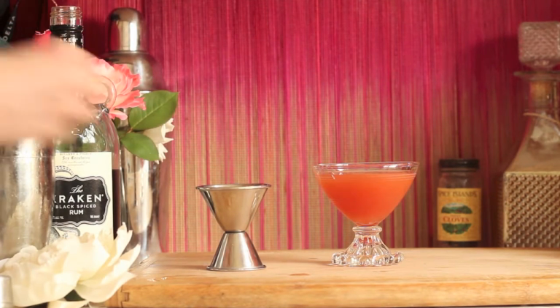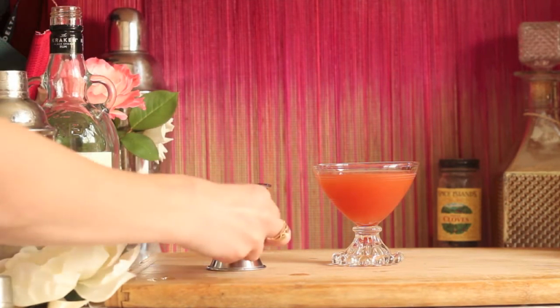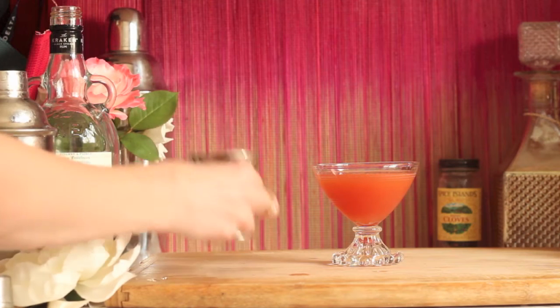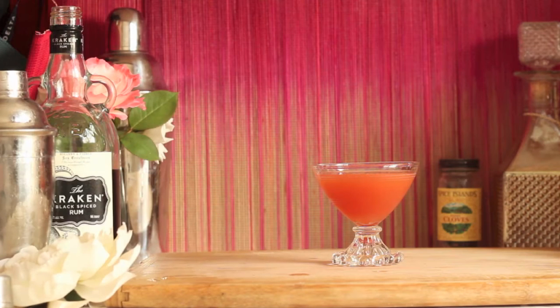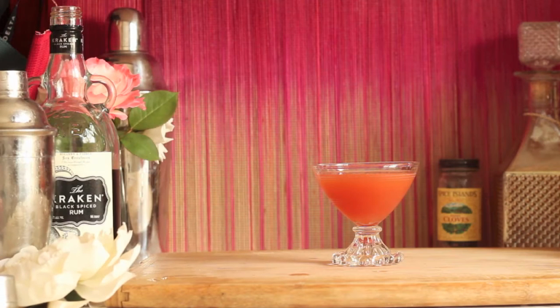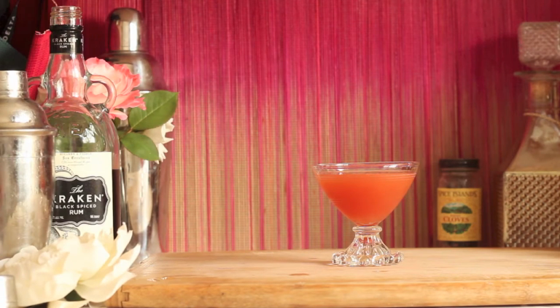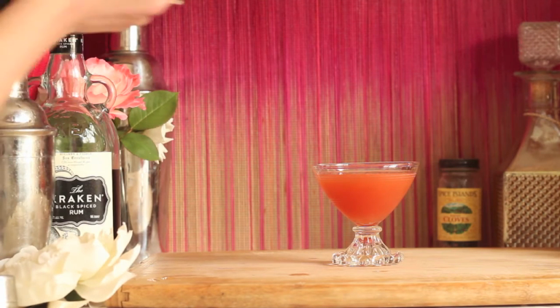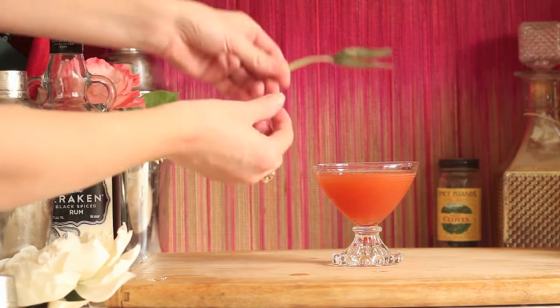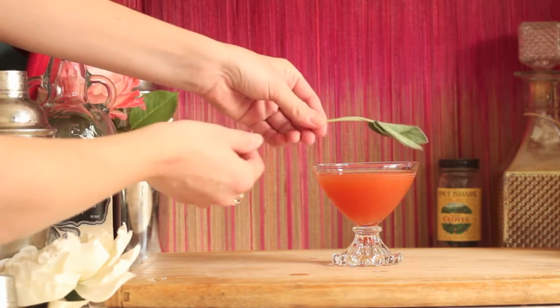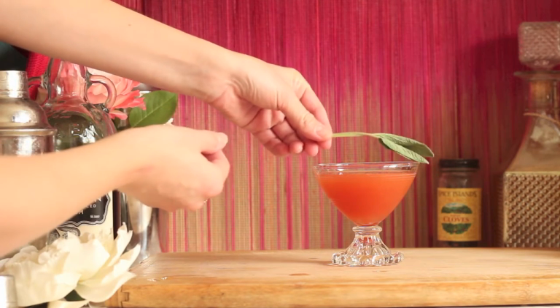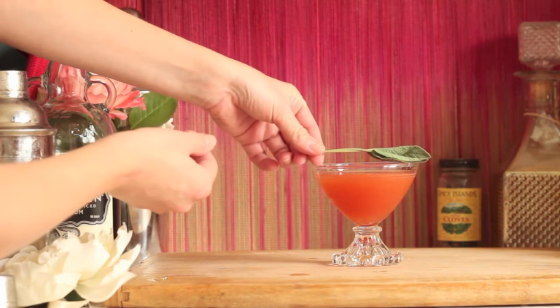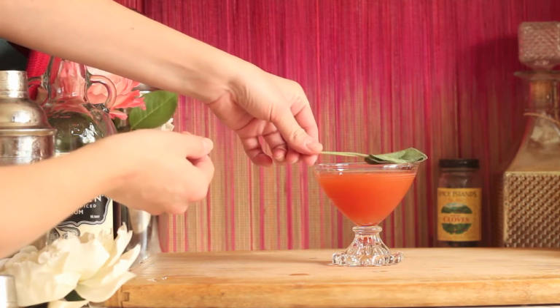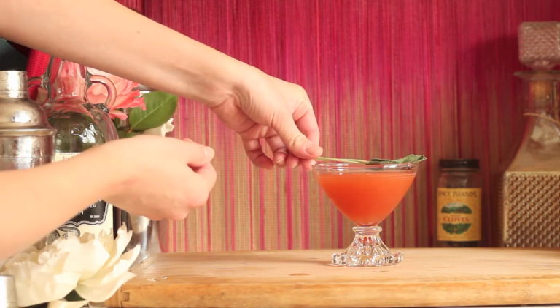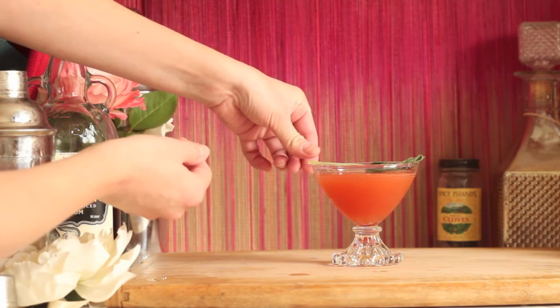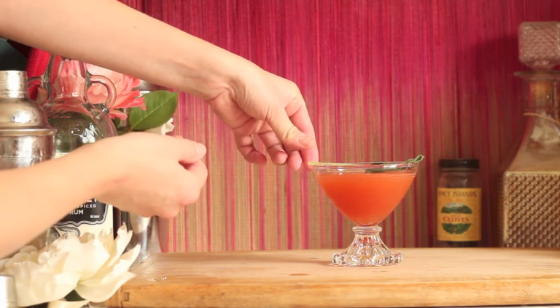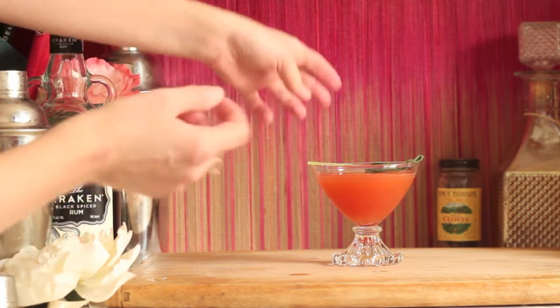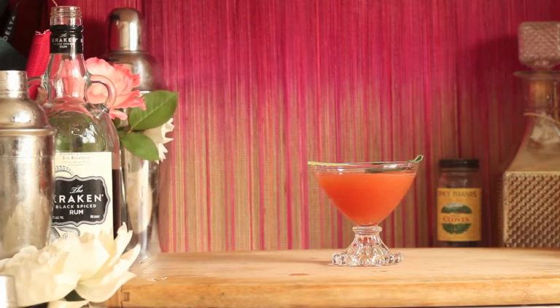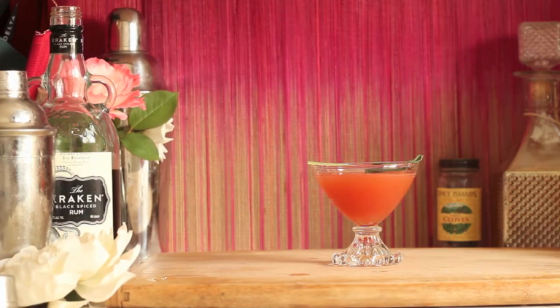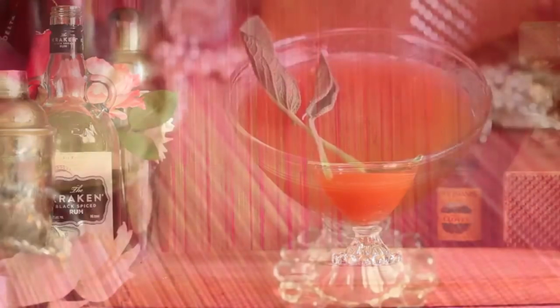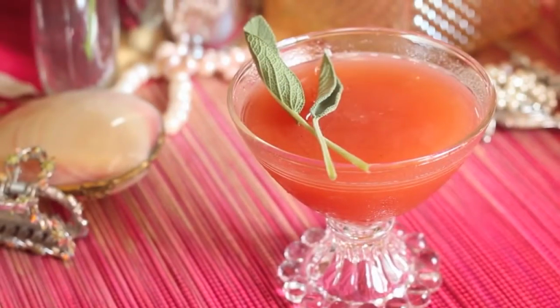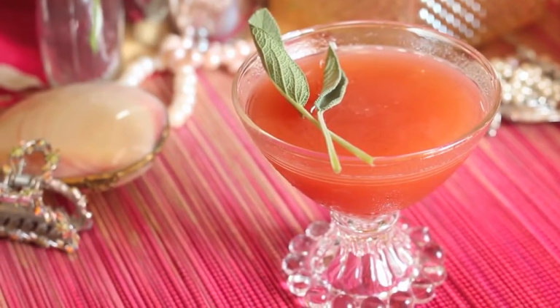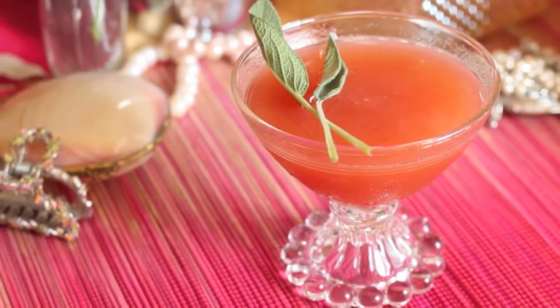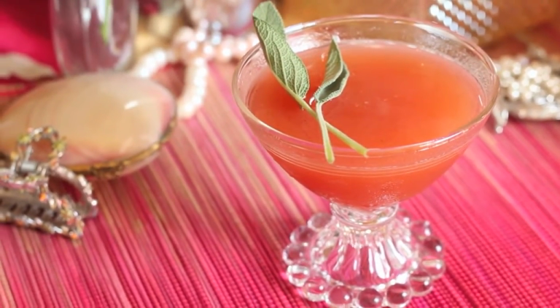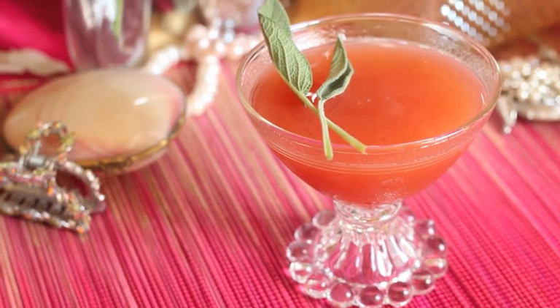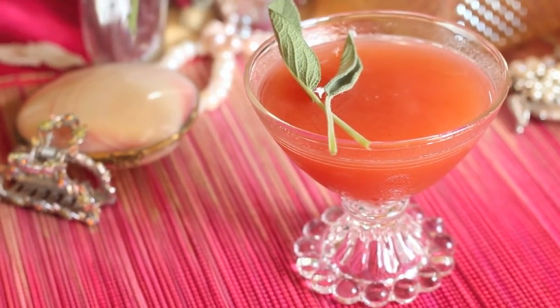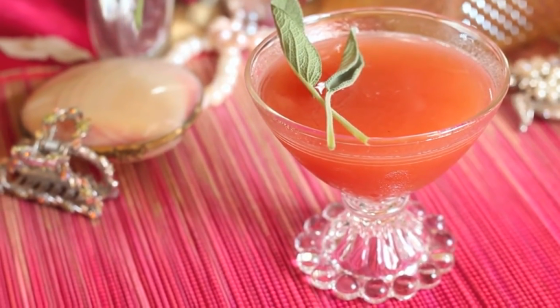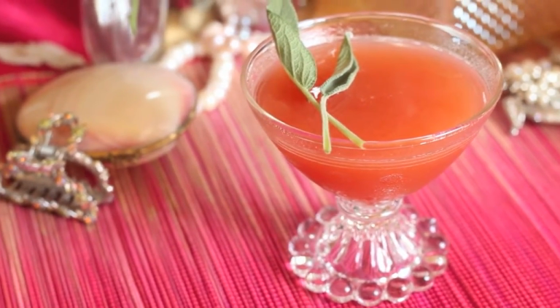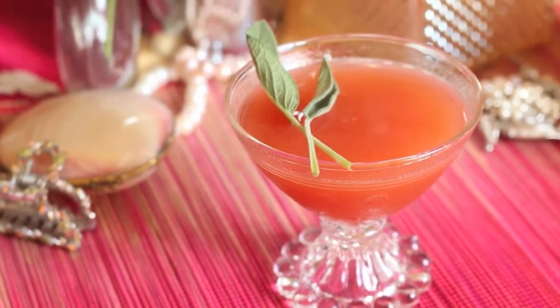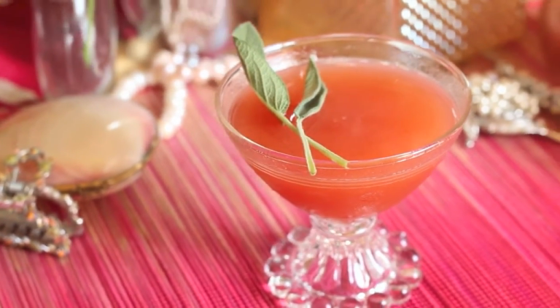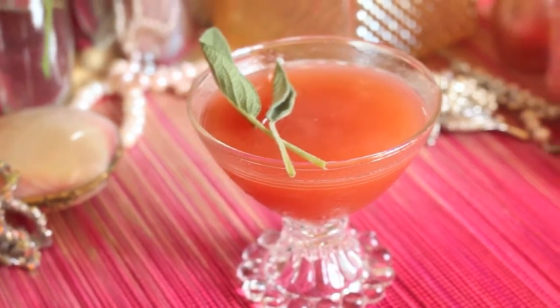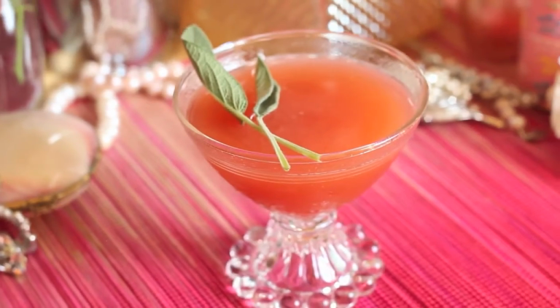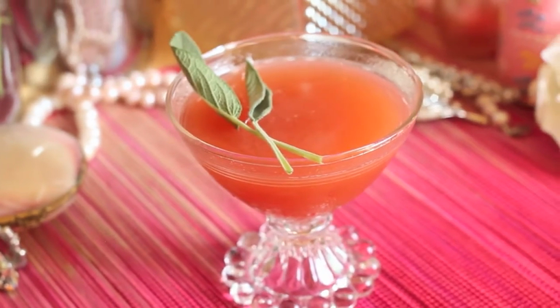For the final touch, I added some fresh sage leaves as a garnish, but you can also use a fresh strawberry as well. Congratulations, you've just crafted my Fall in Paris cocktail. Let's get tasting.